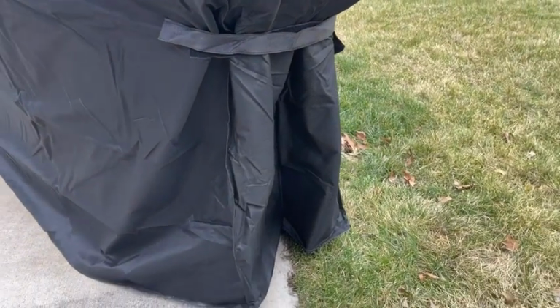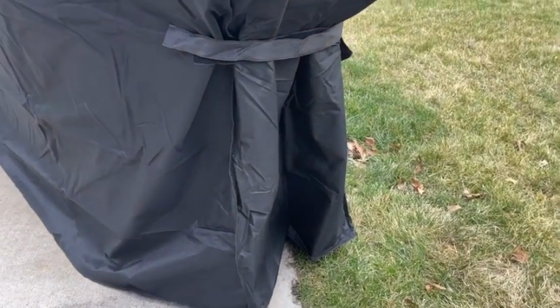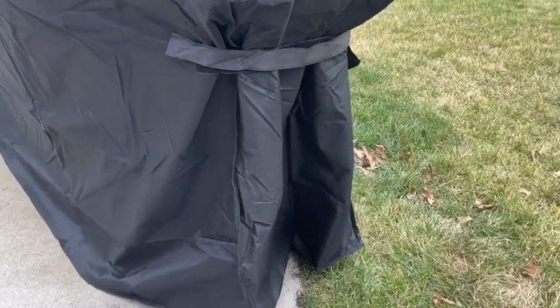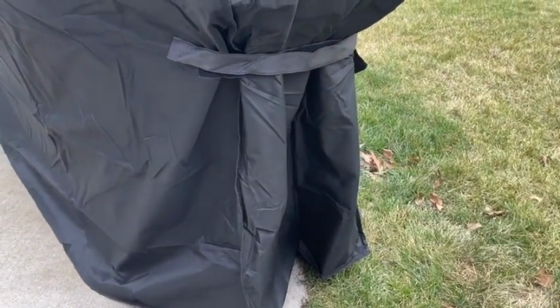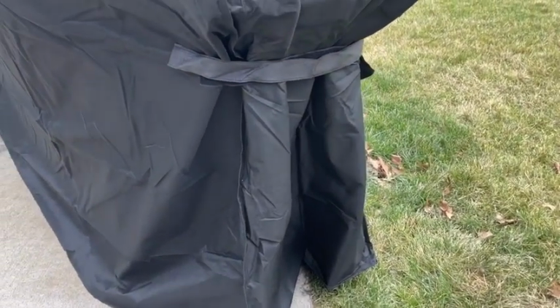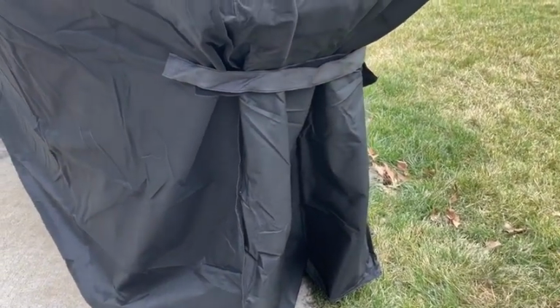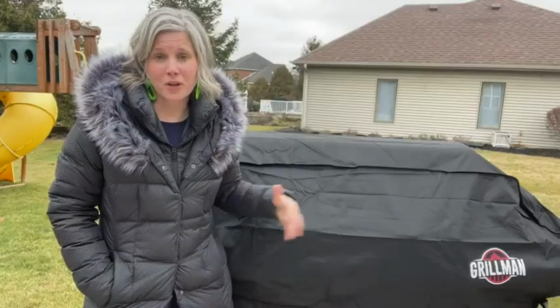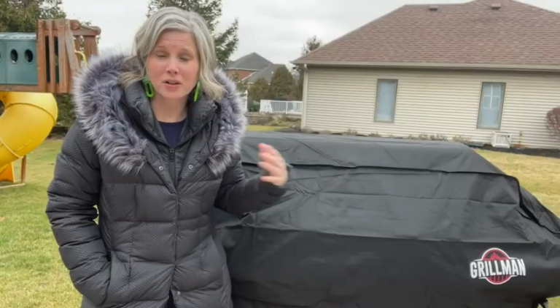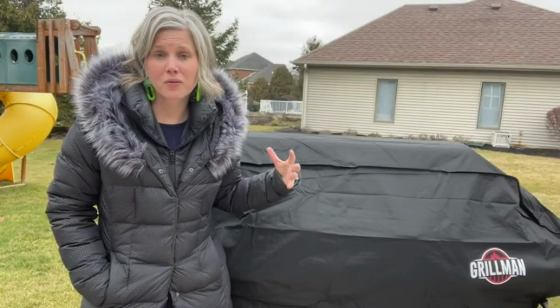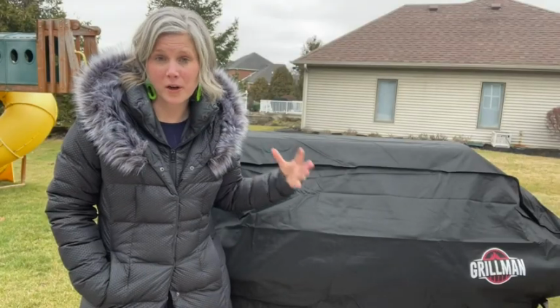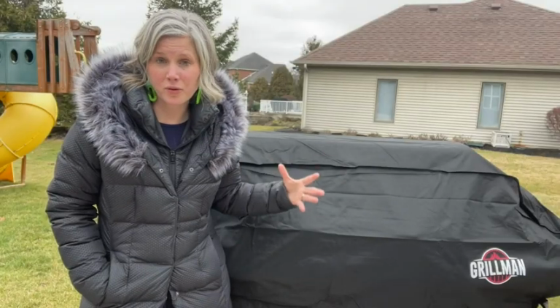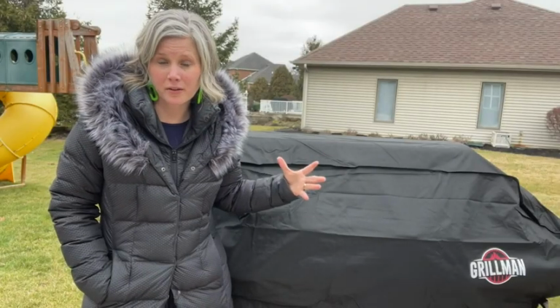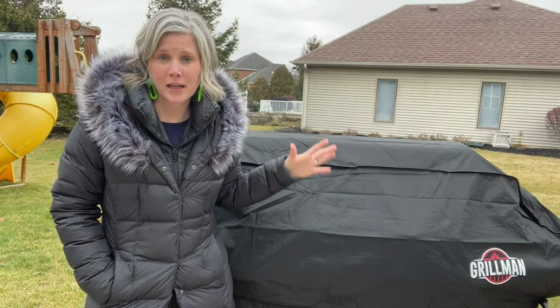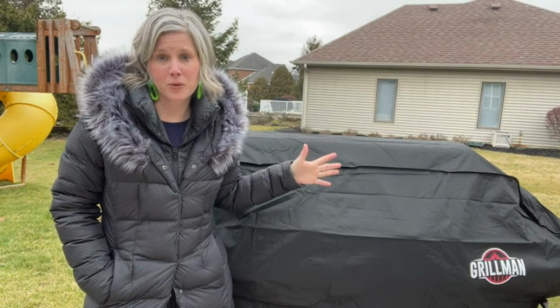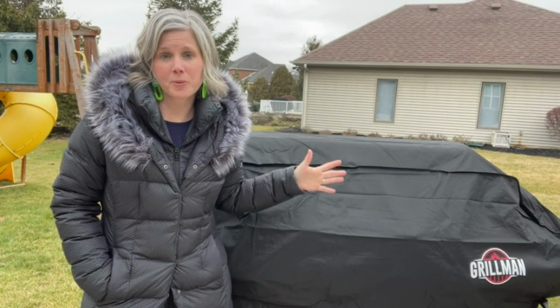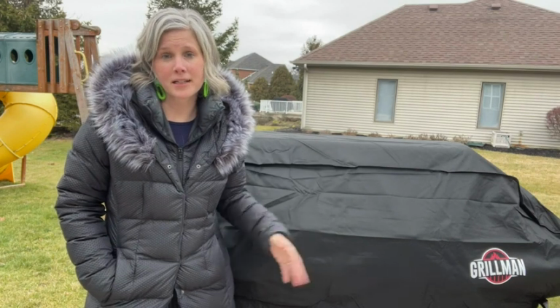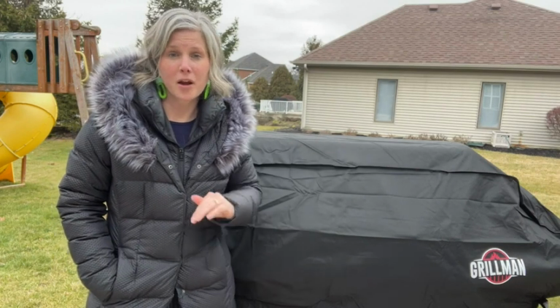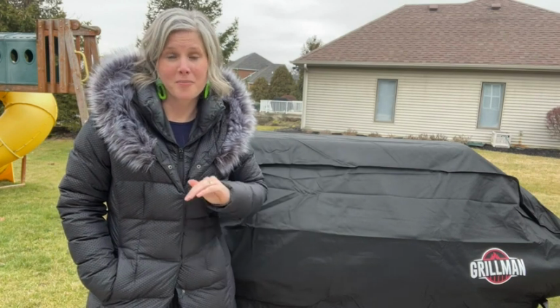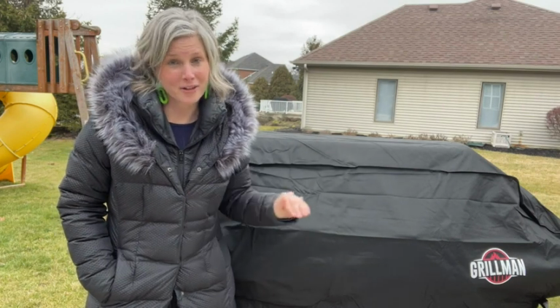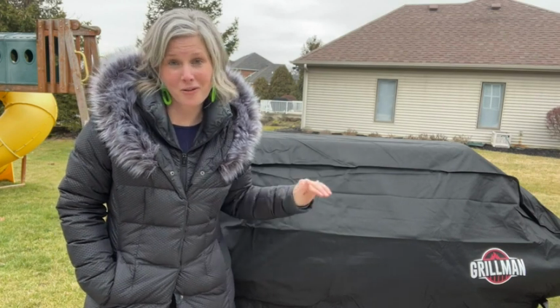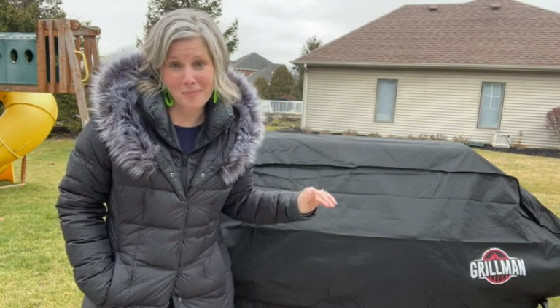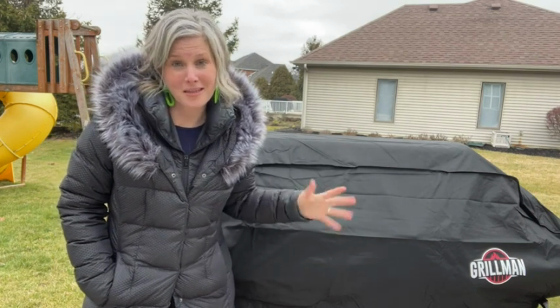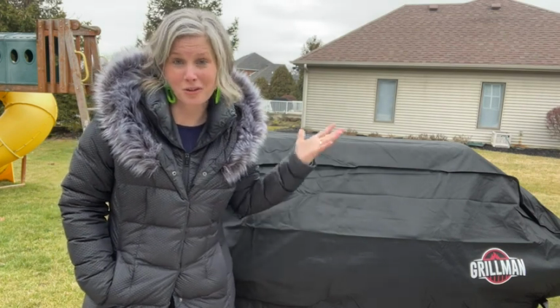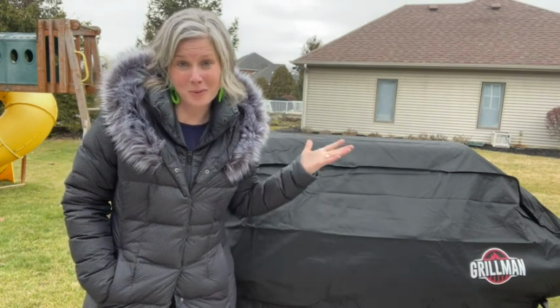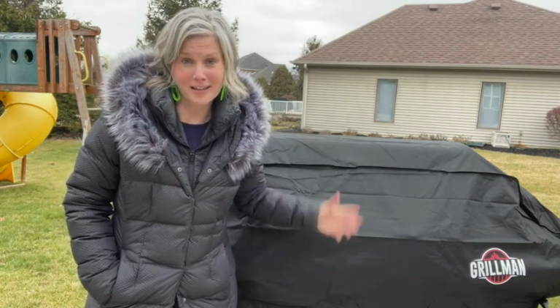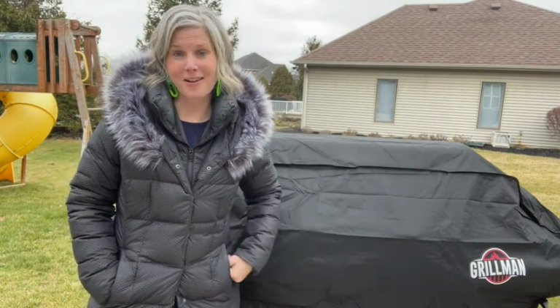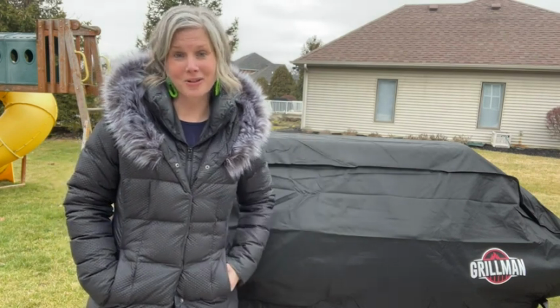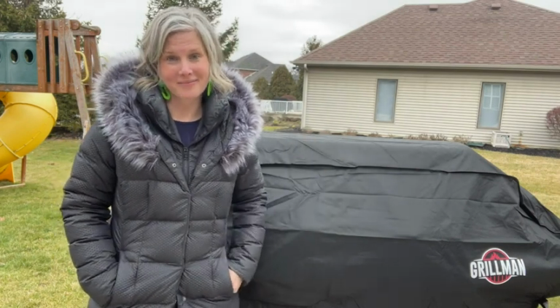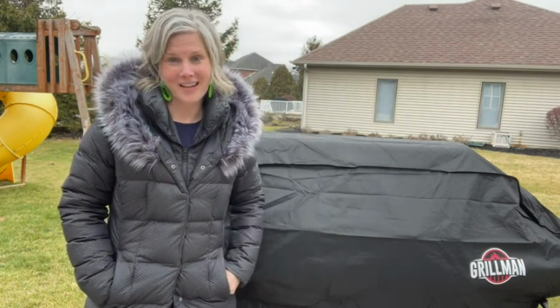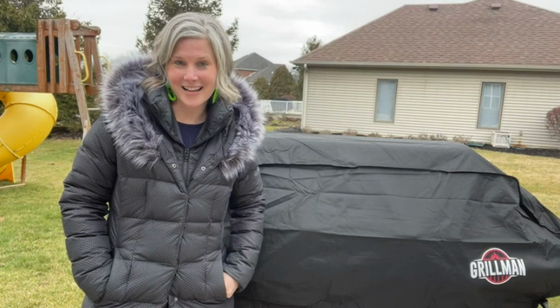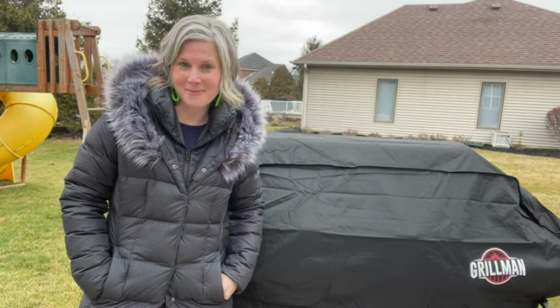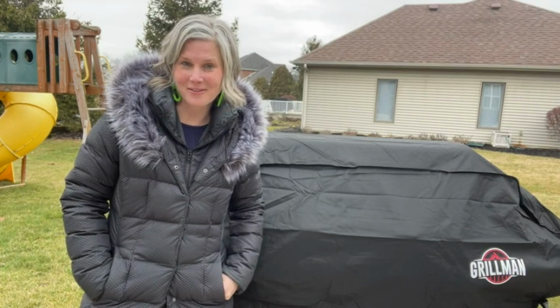This cover is fantastic because regardless of where you live it's going to protect it from every single element that you'll experience outdoors, and that's my point of view.